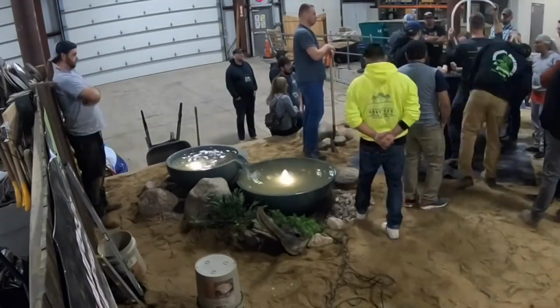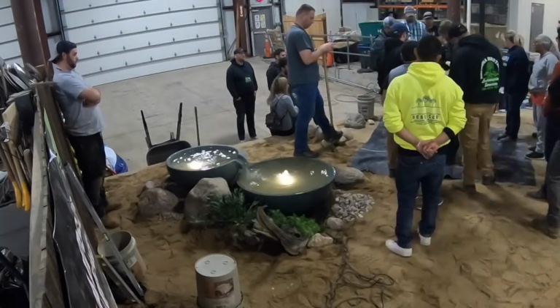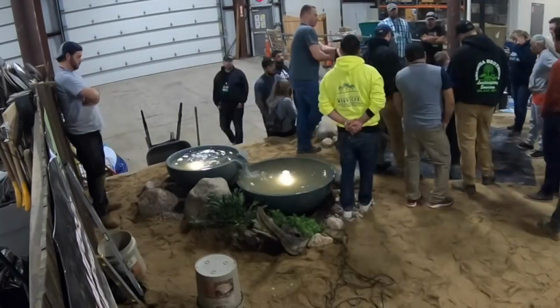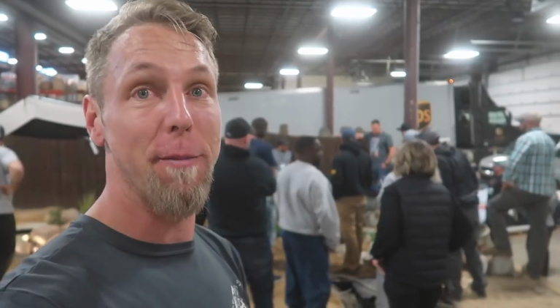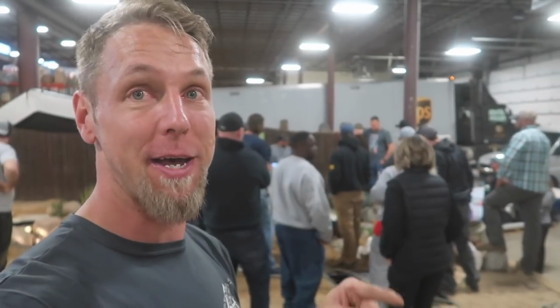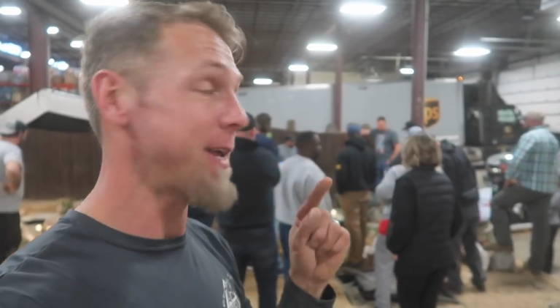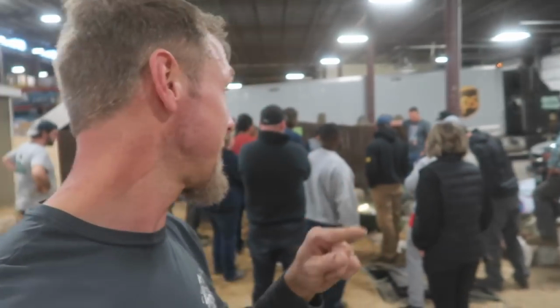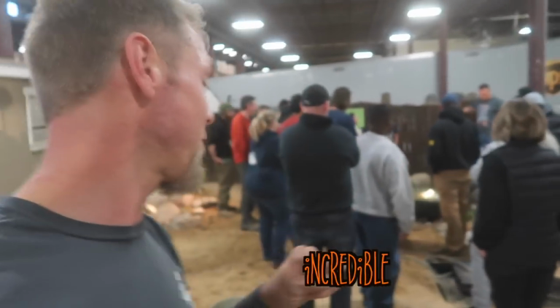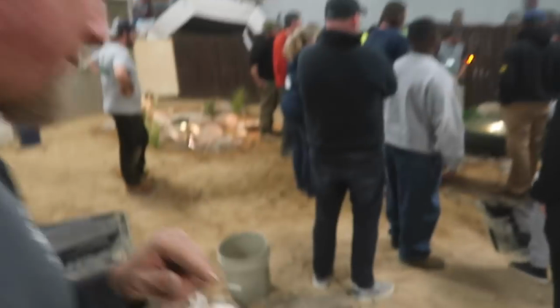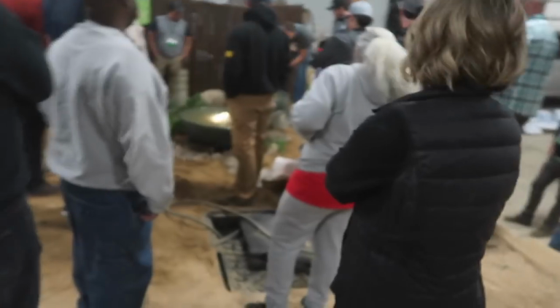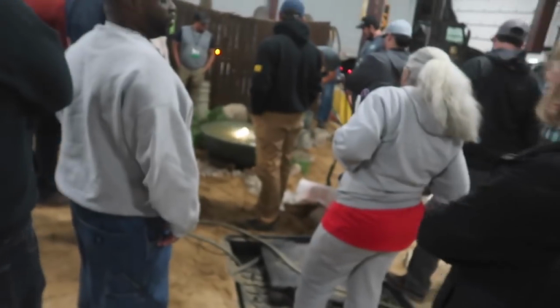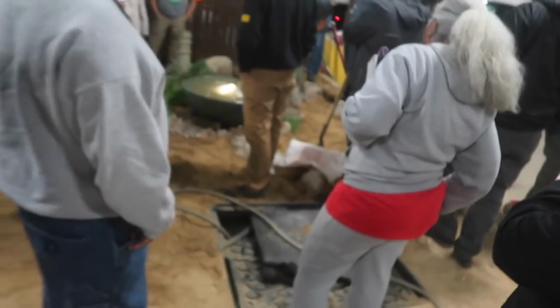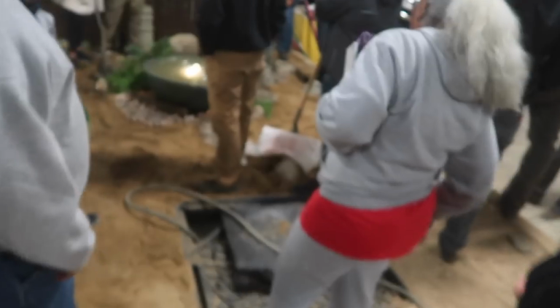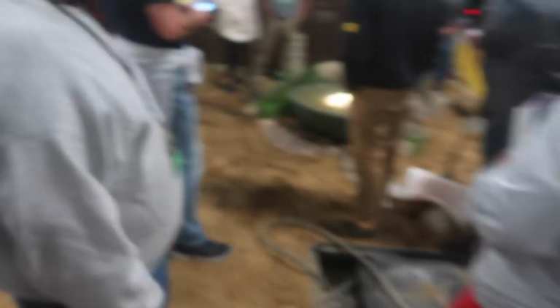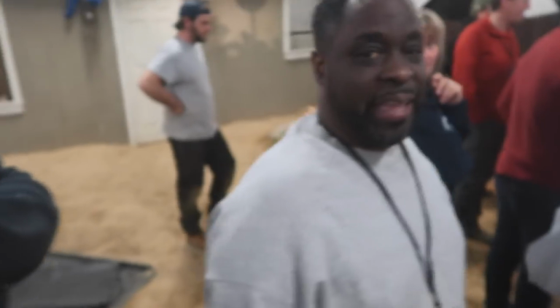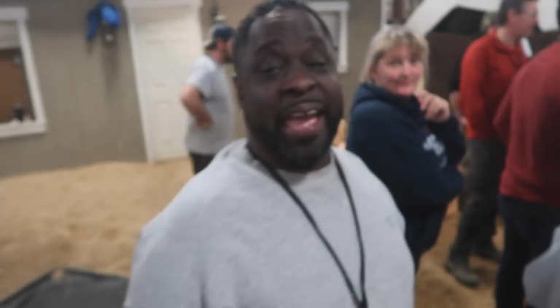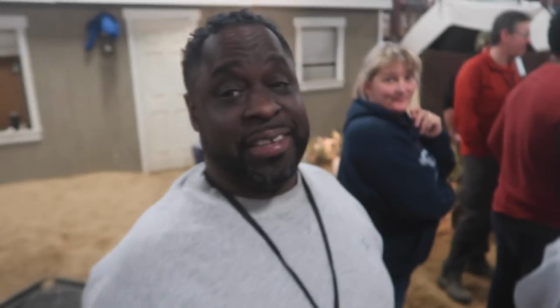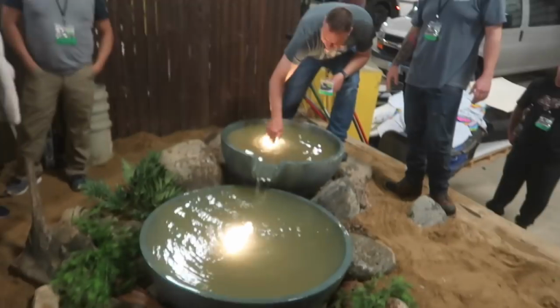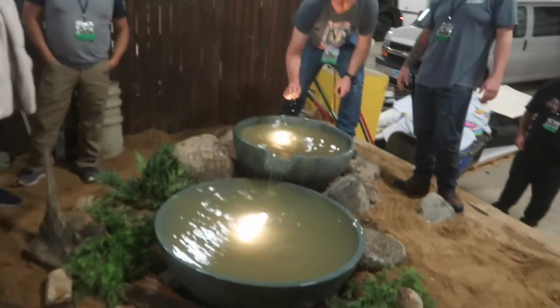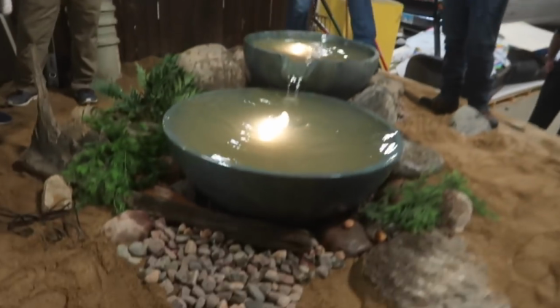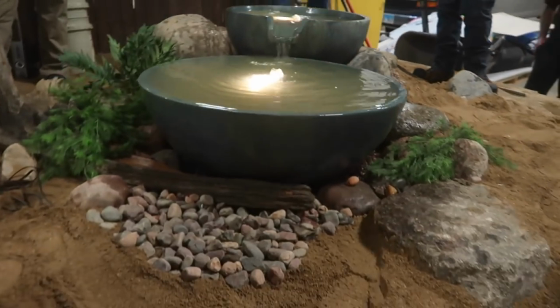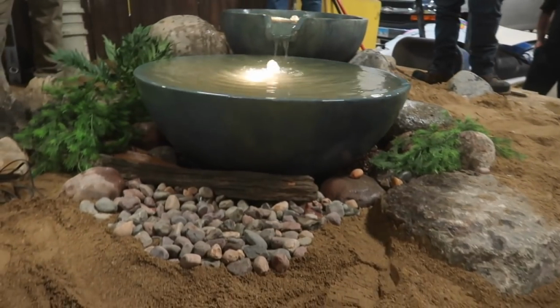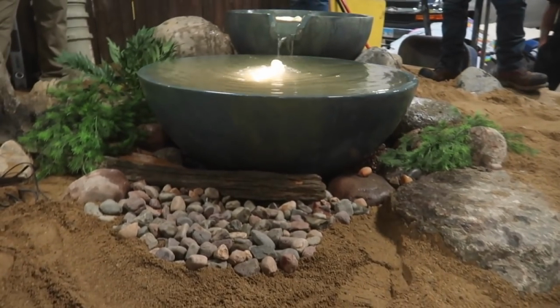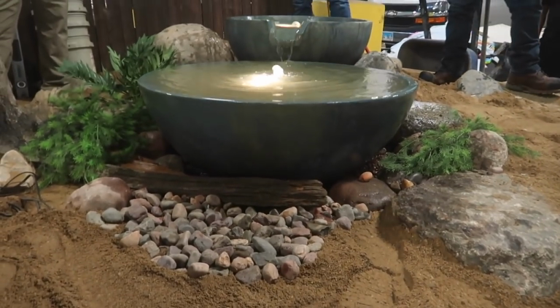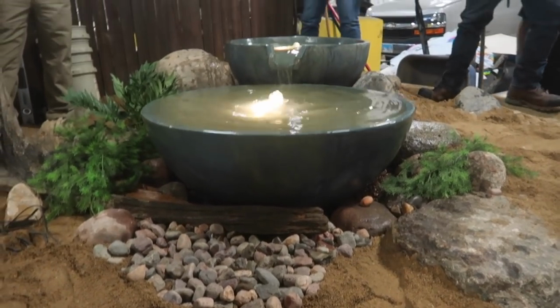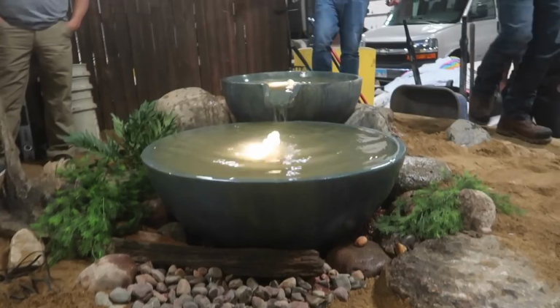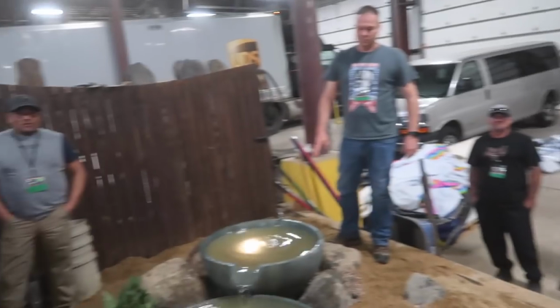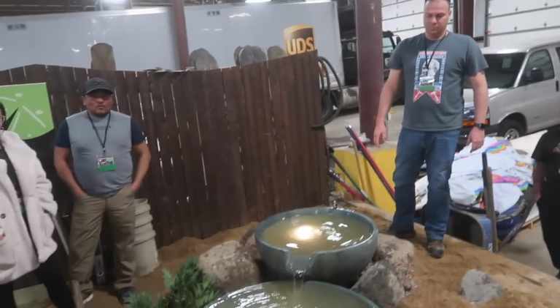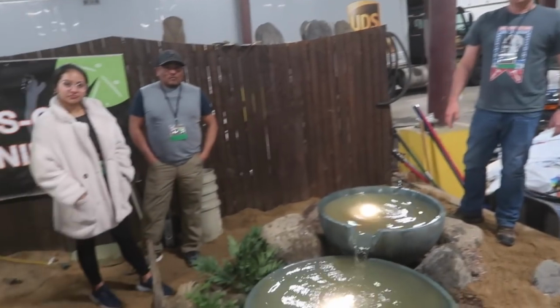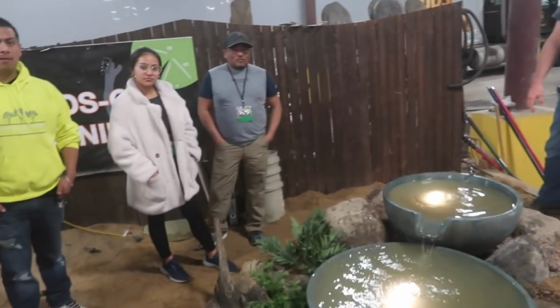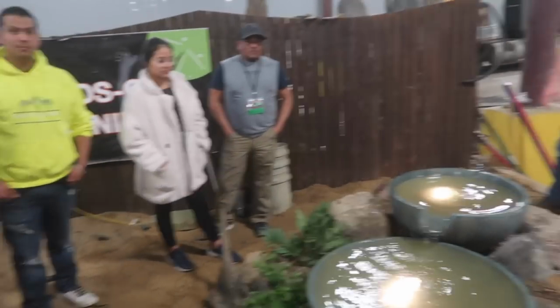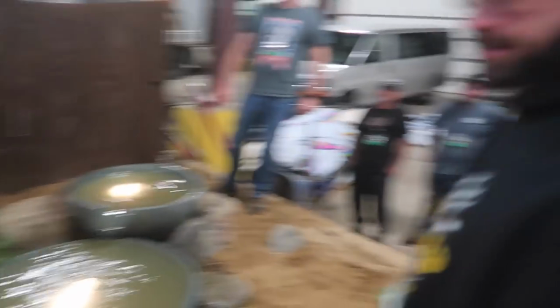We just turned the spillway bowls on and they look incredible. These guys all did a fantastic job. You guys did a fantastic job — we just fired this thing up. Let's do the urn; we'll get that thing done.